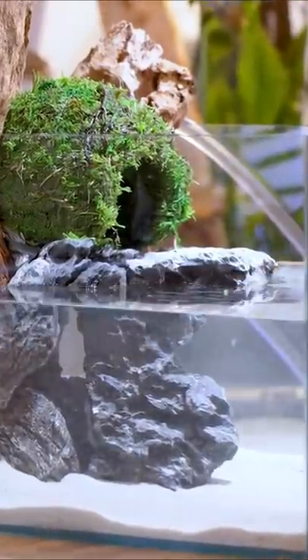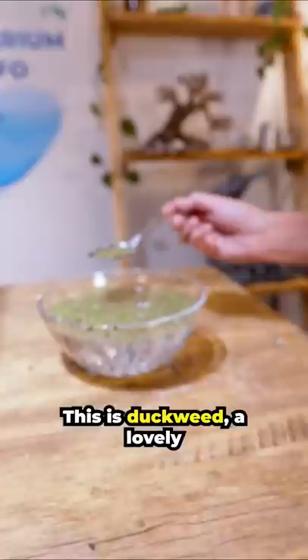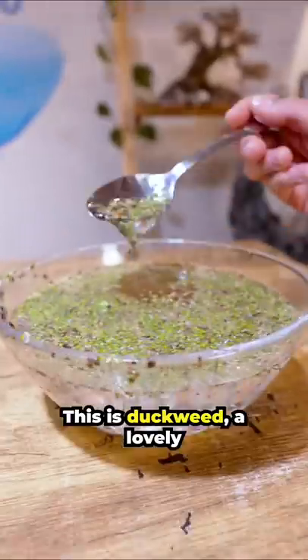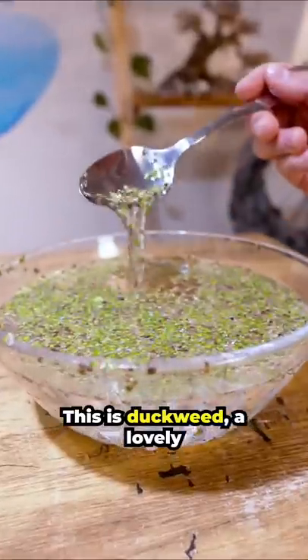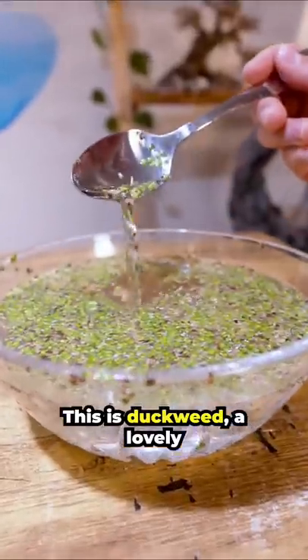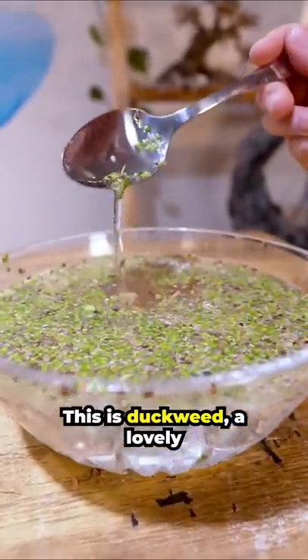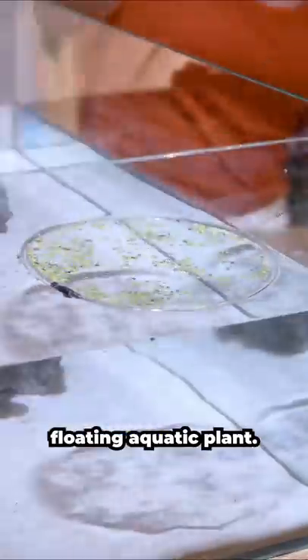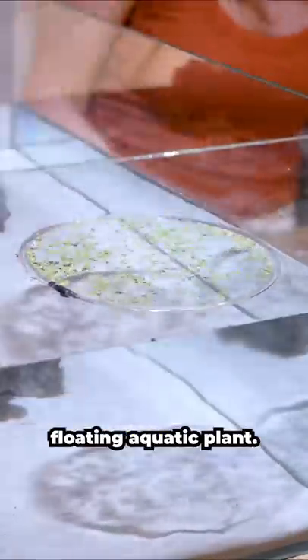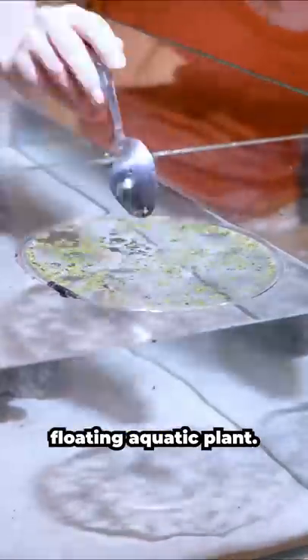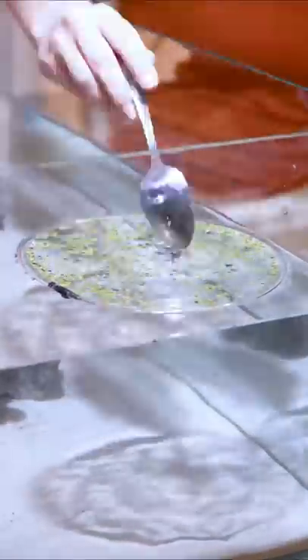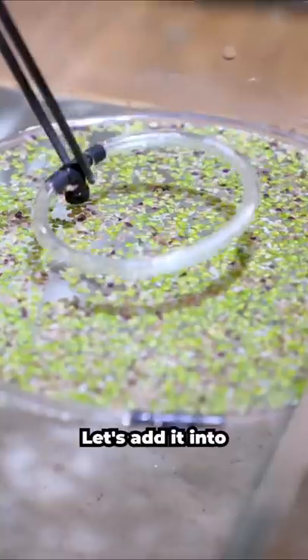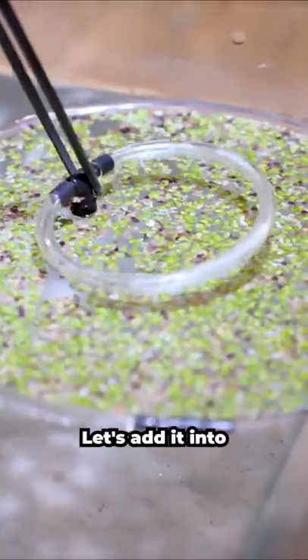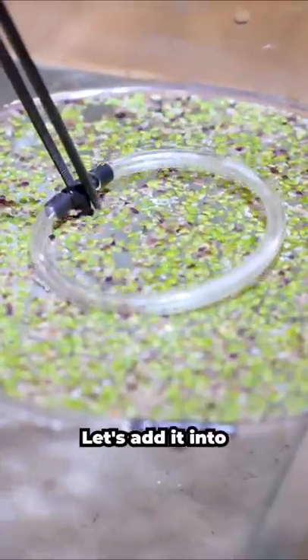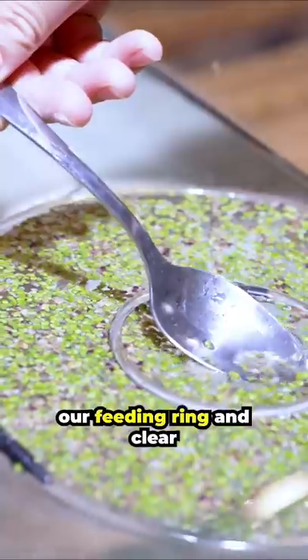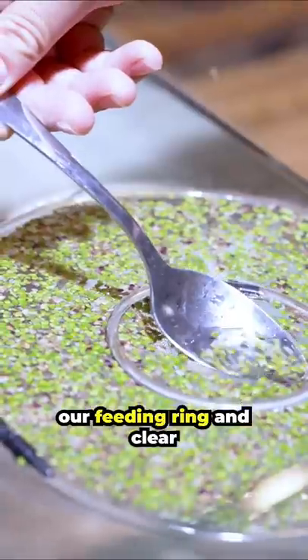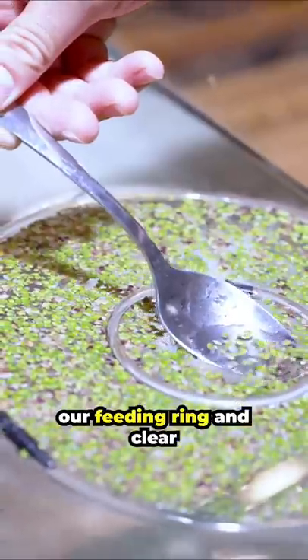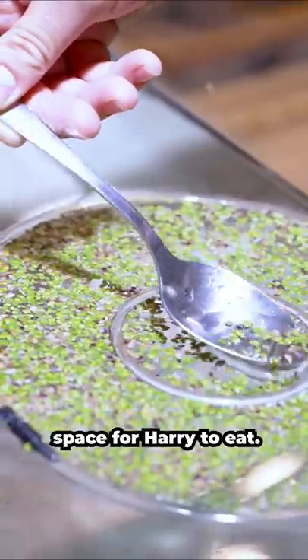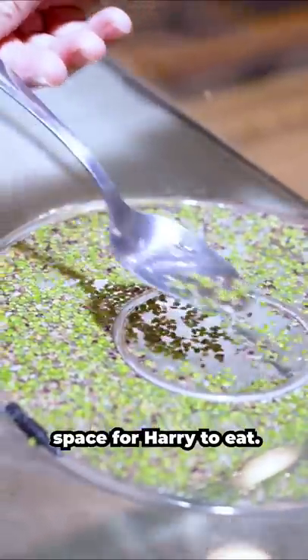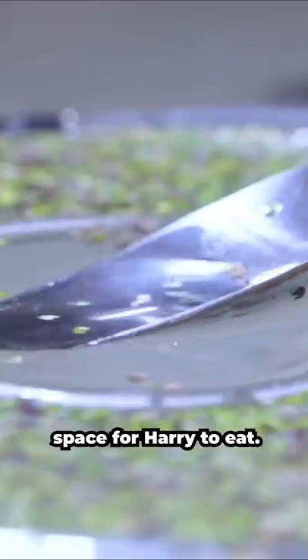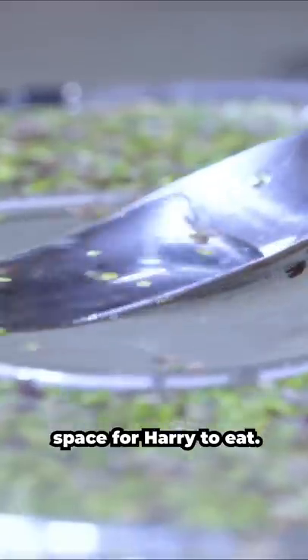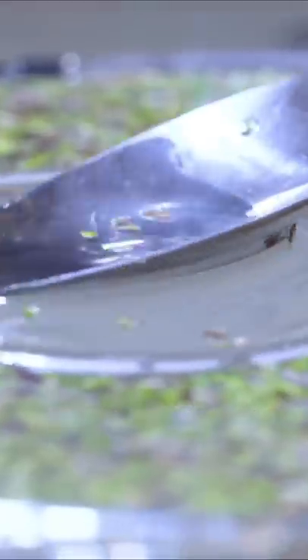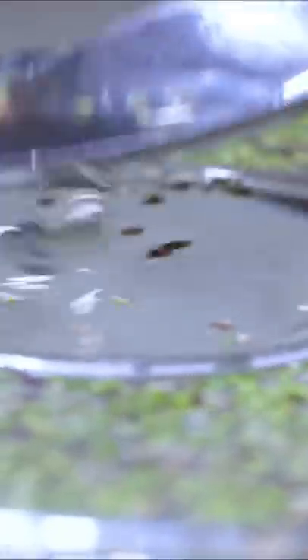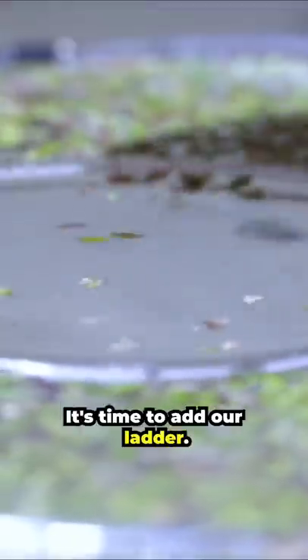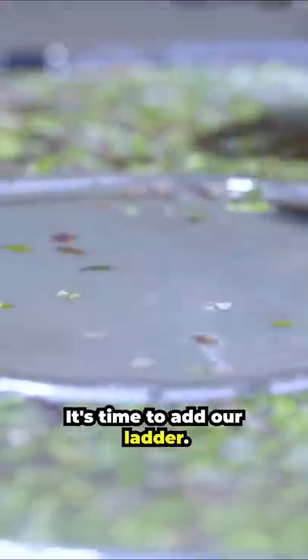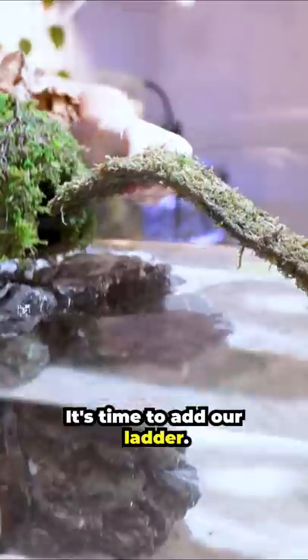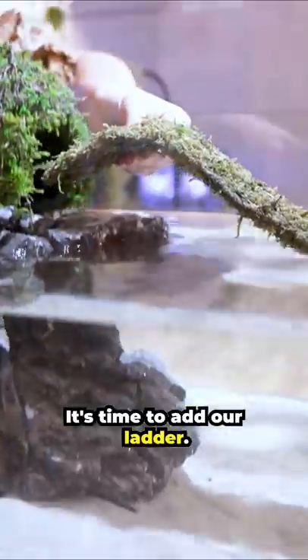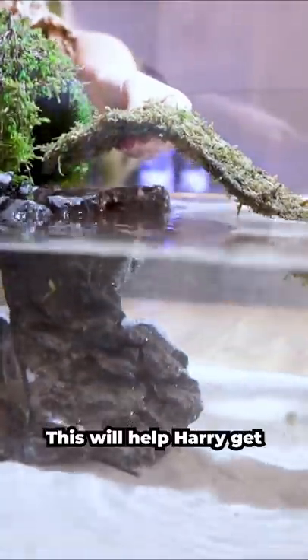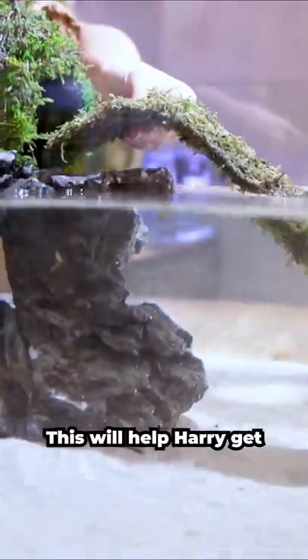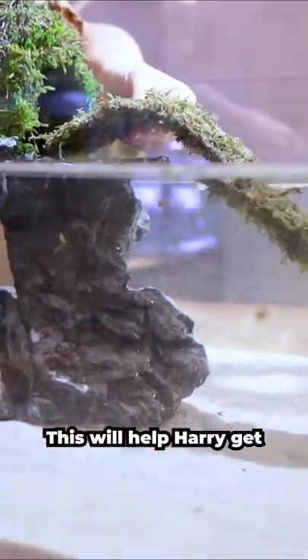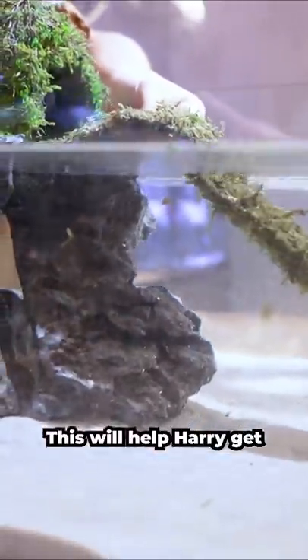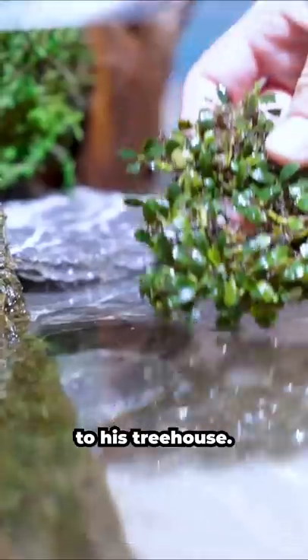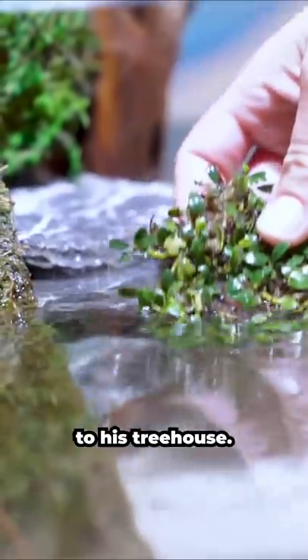This is duckweed, a lovely floating aquatic plant. Let's add it into our feeding ring and clear a space for Harry to eat. It's time to add our ladder — this will help Harry get to his tree house.